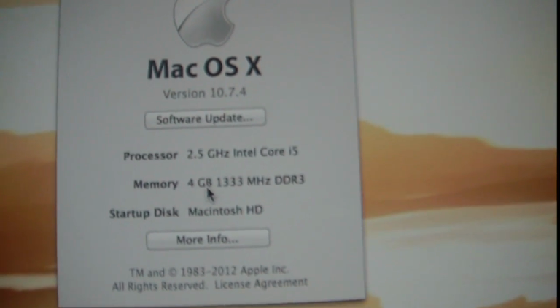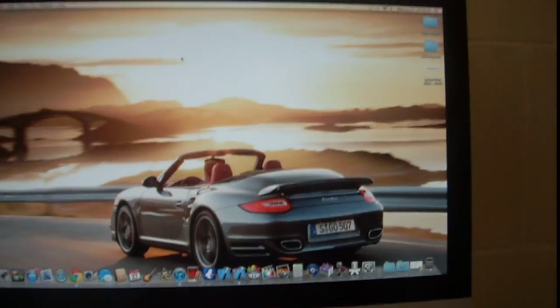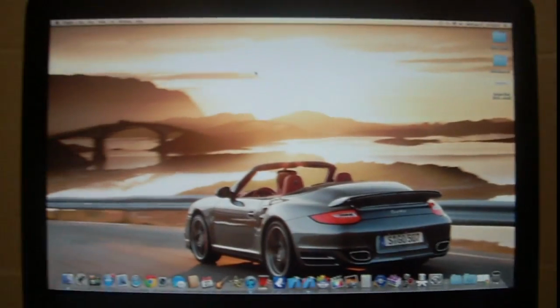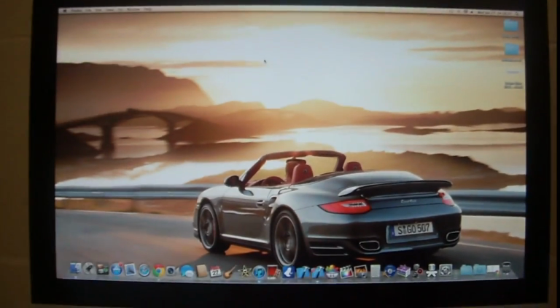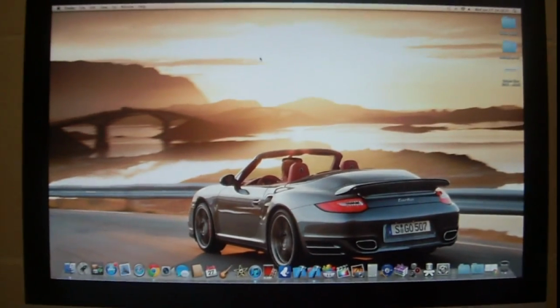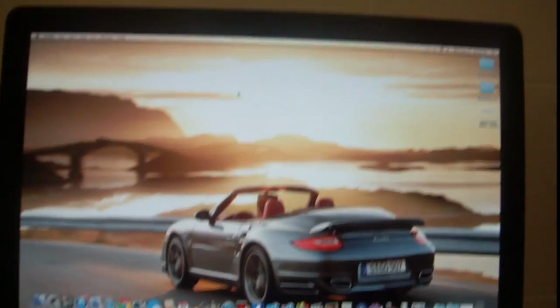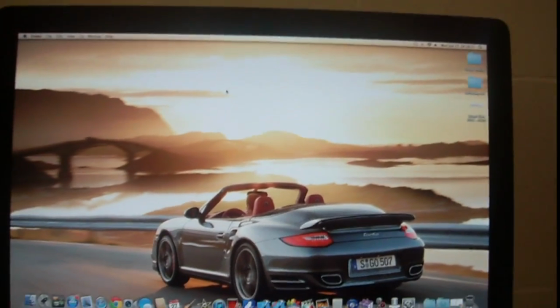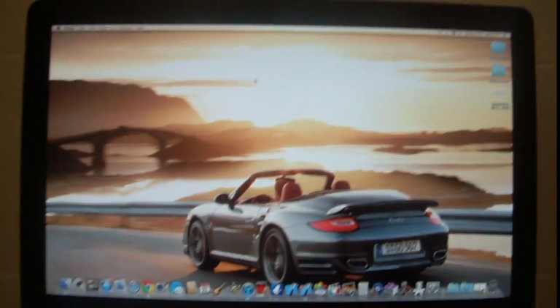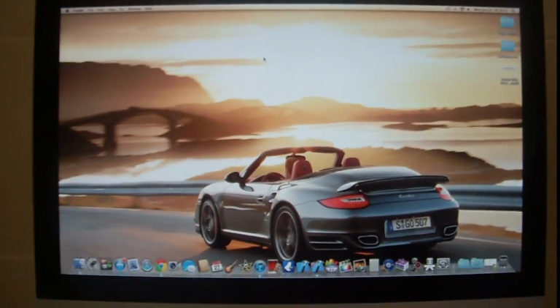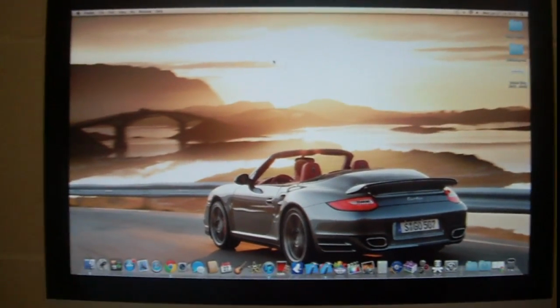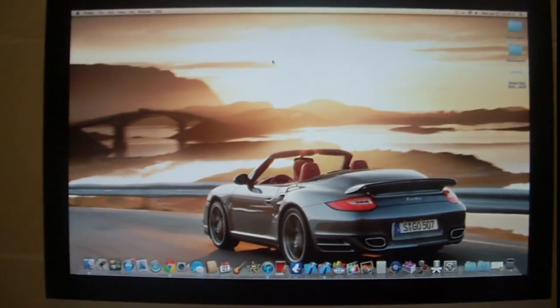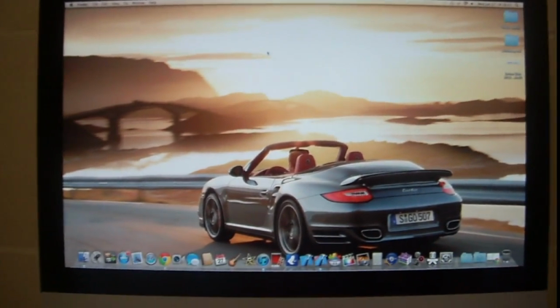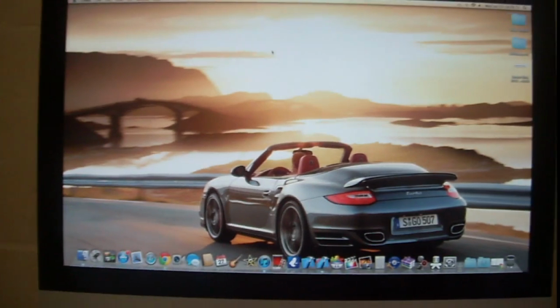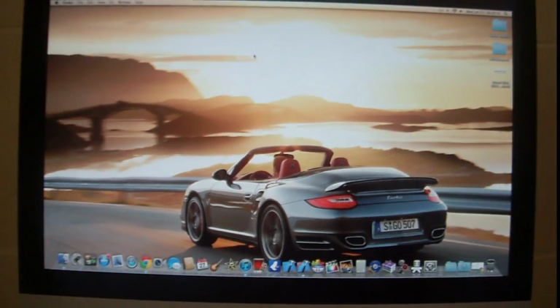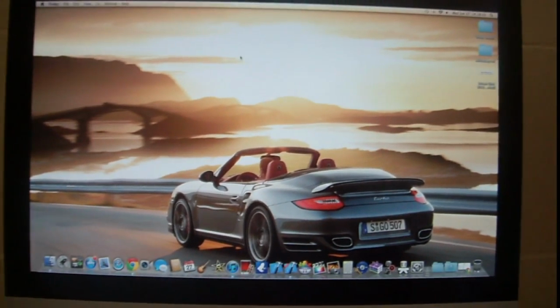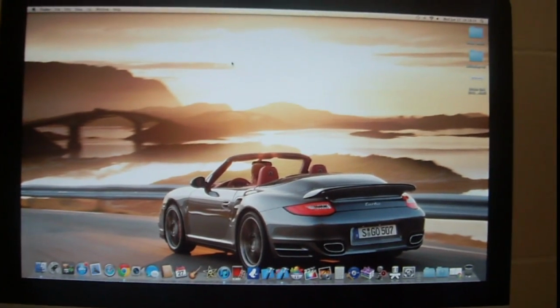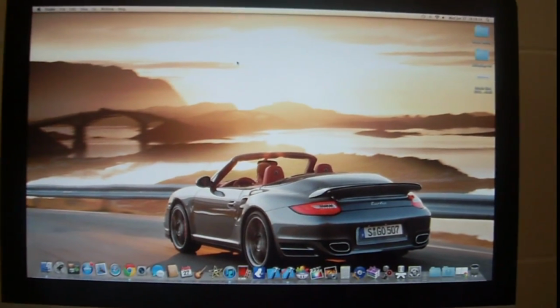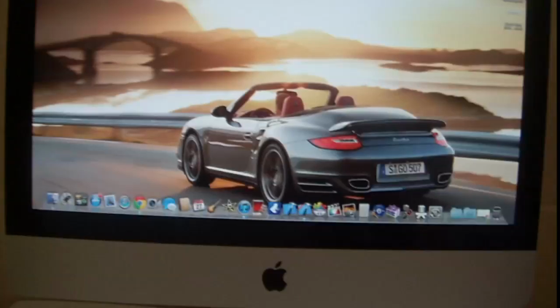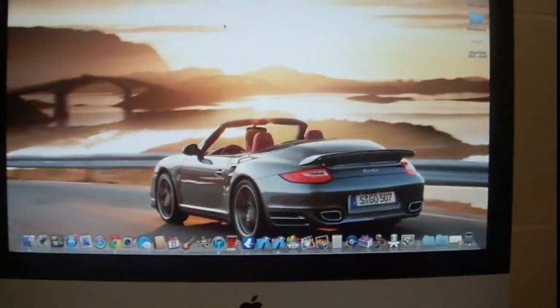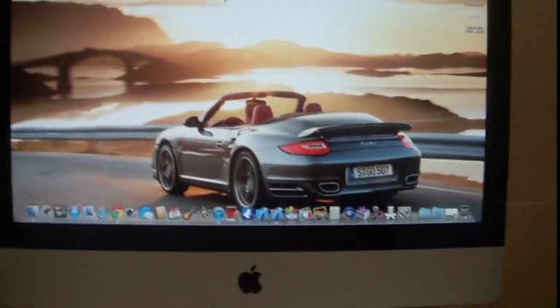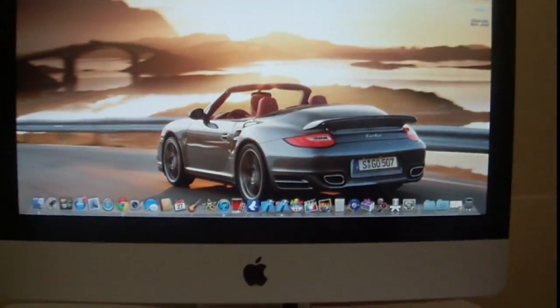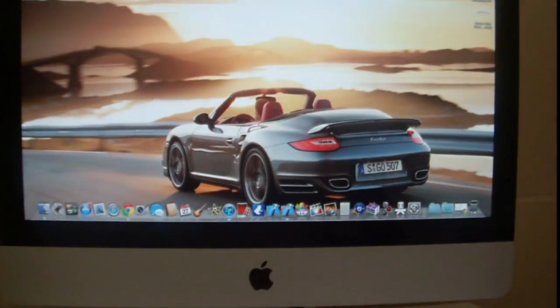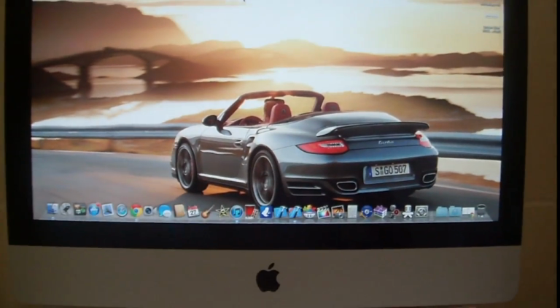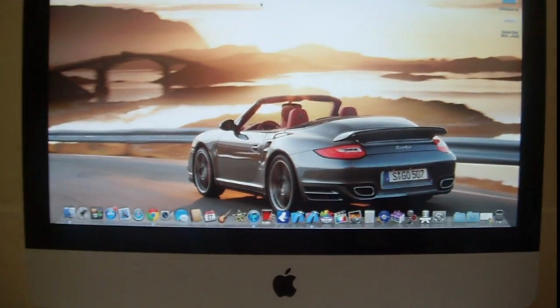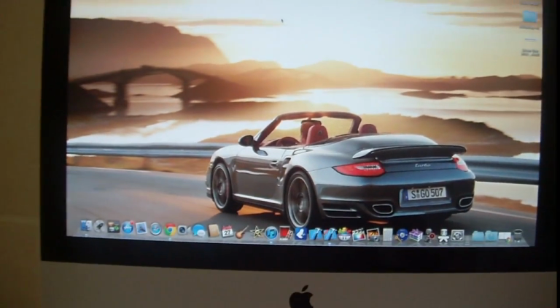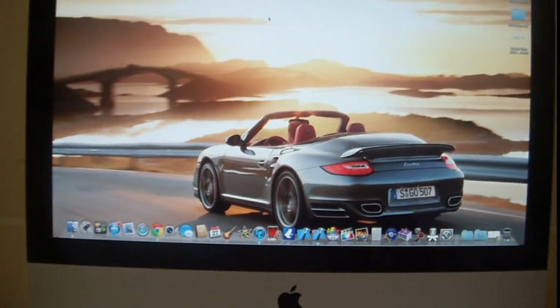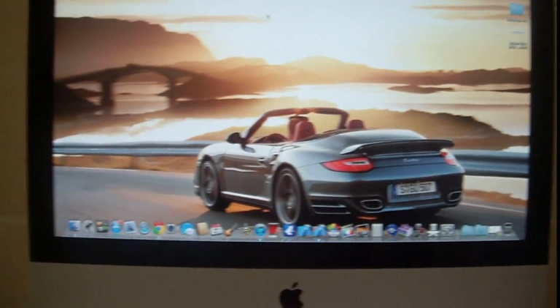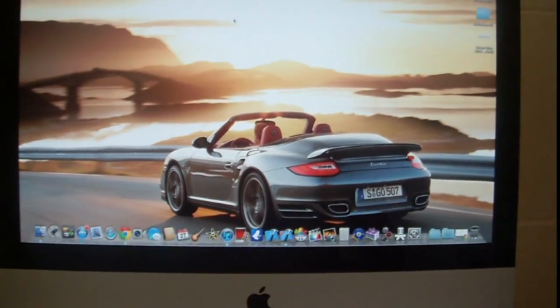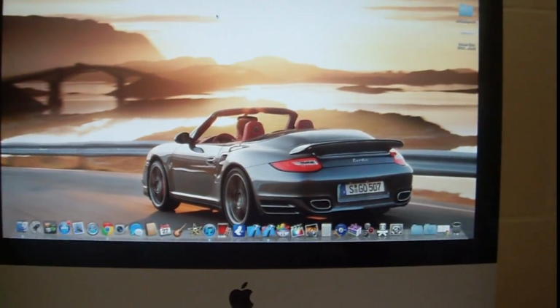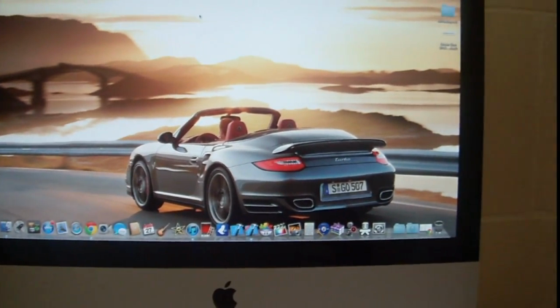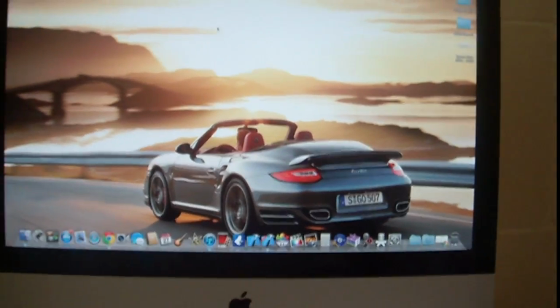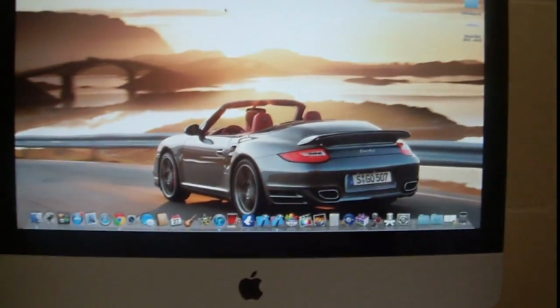That was a quick review of the iMac 21.5 inch screen. I hope you enjoyed it — make sure to like, comment, and subscribe.